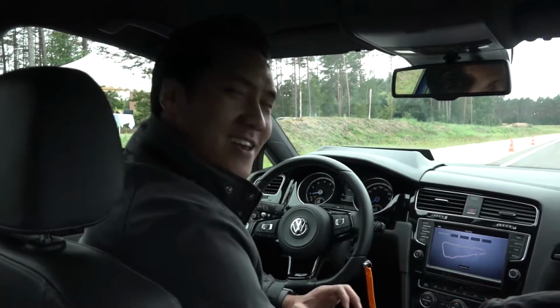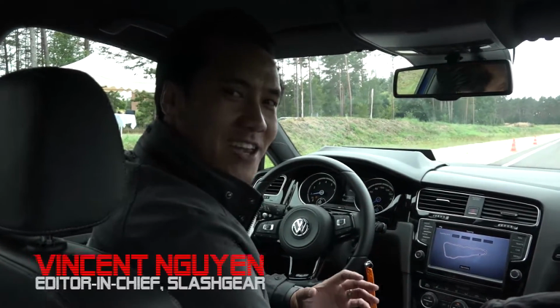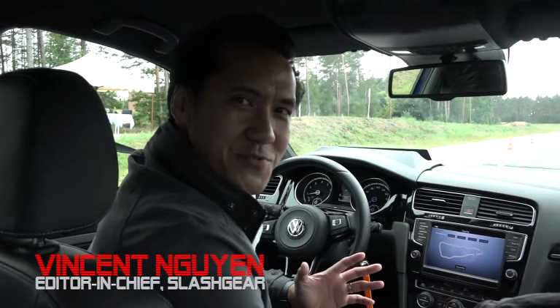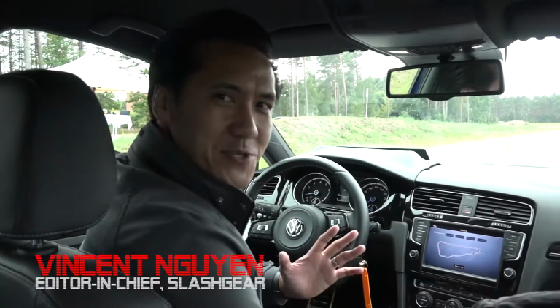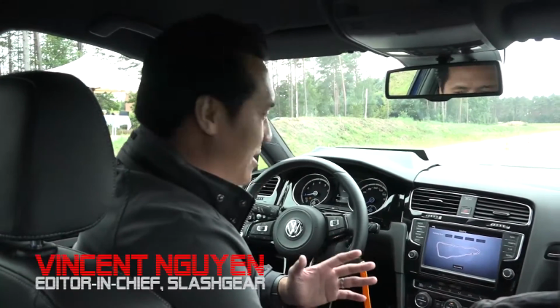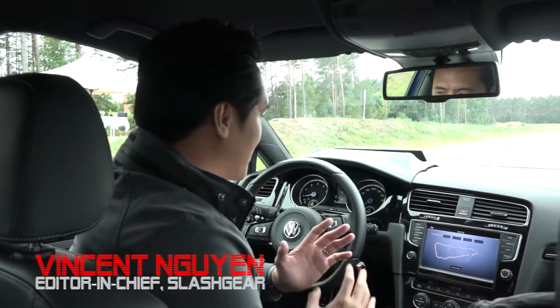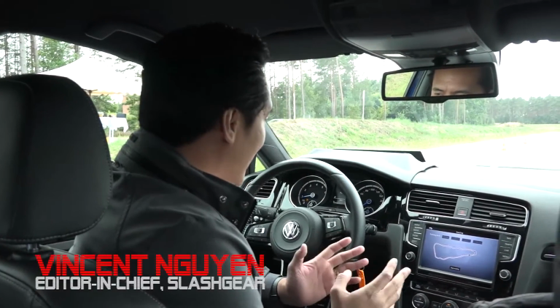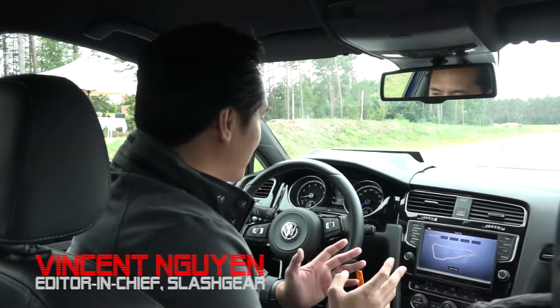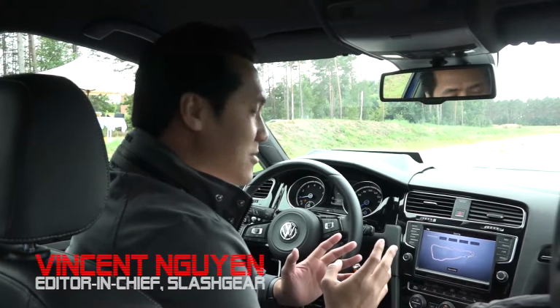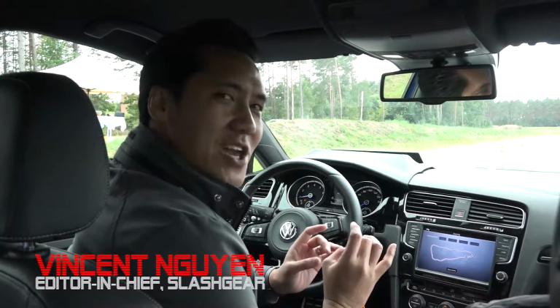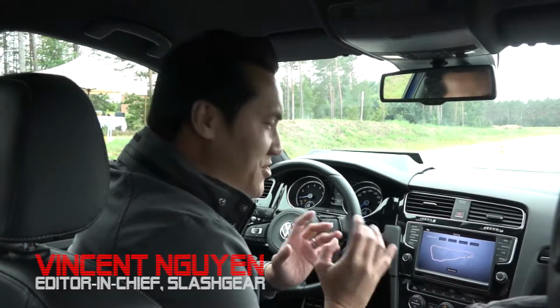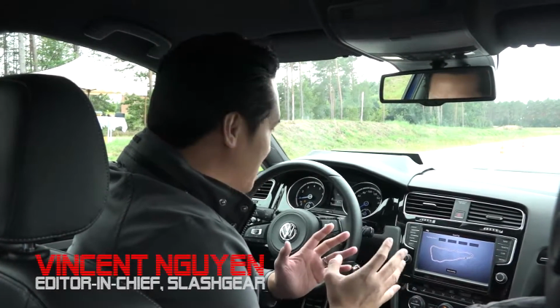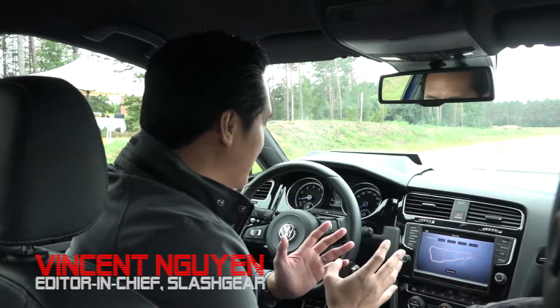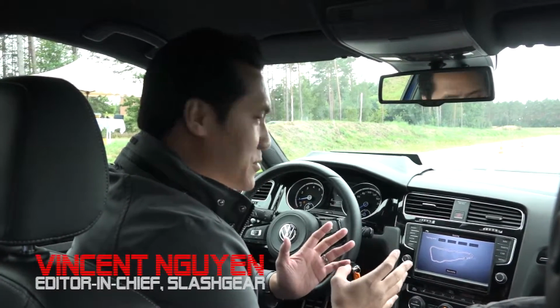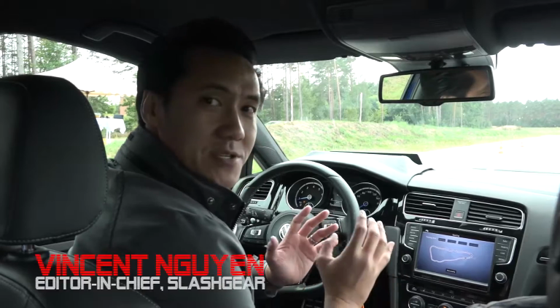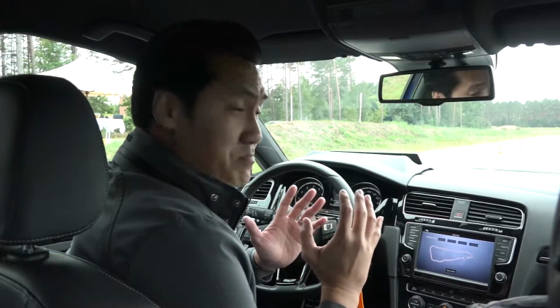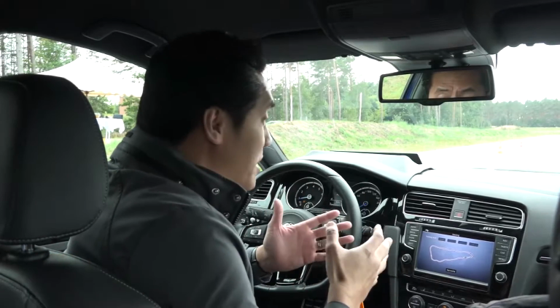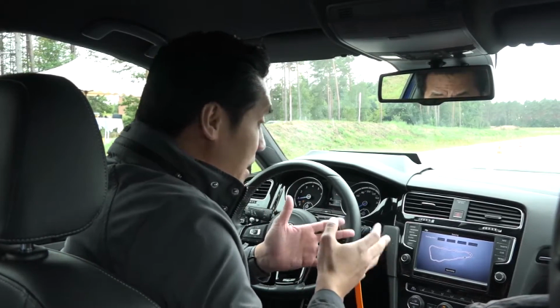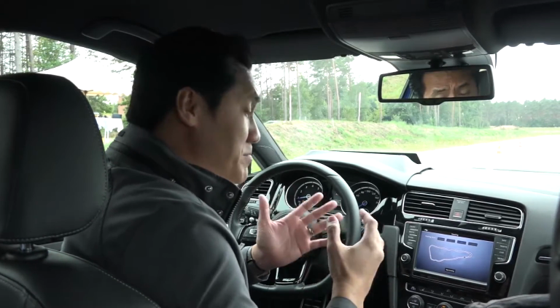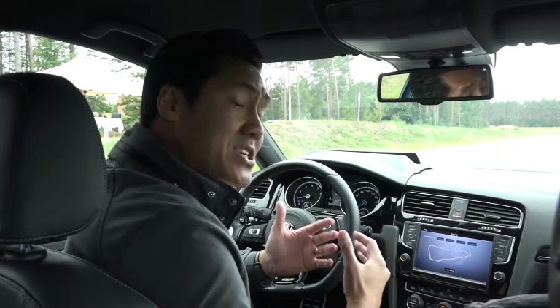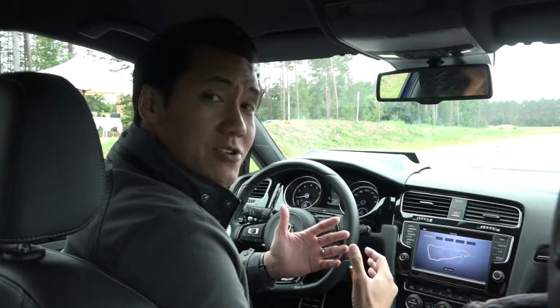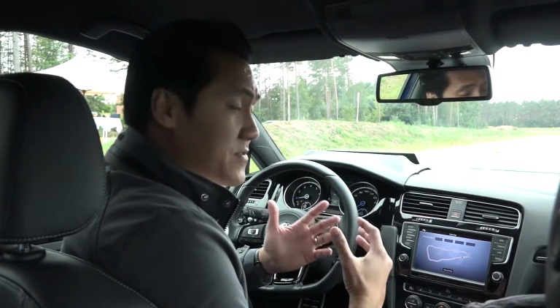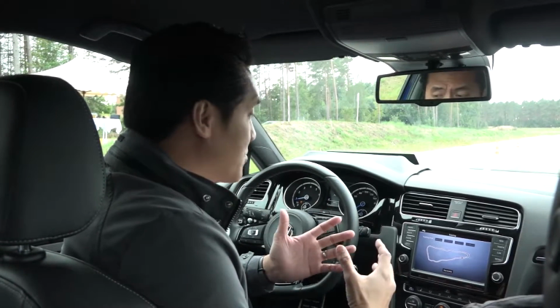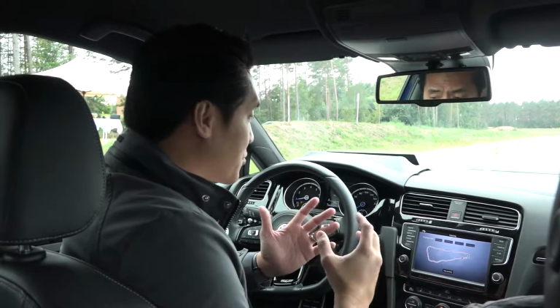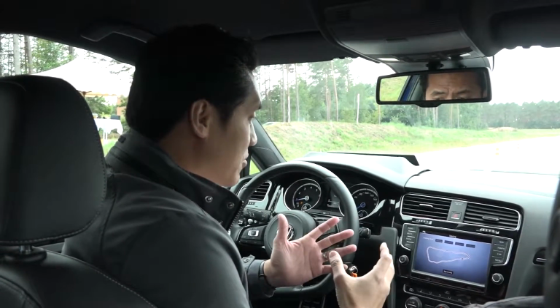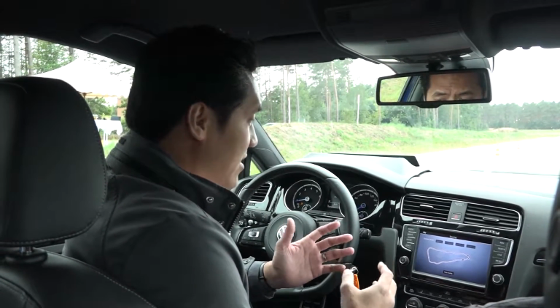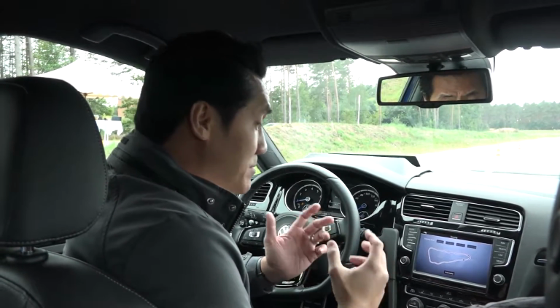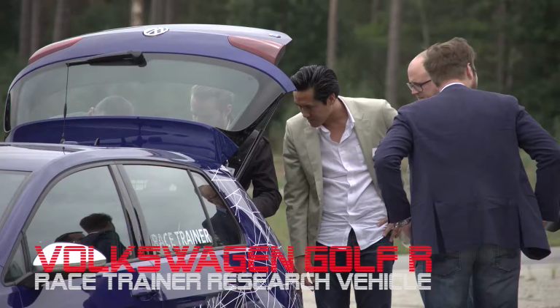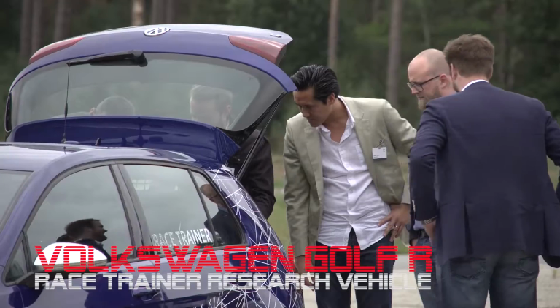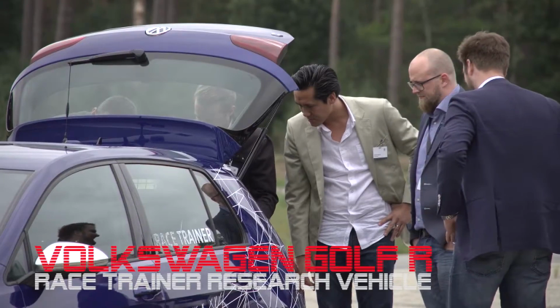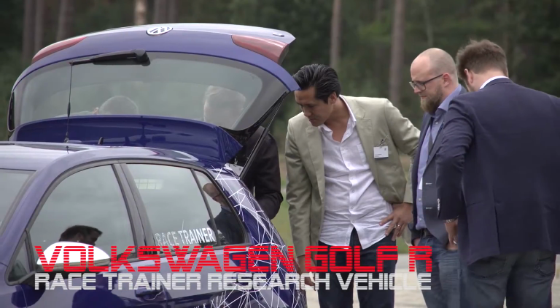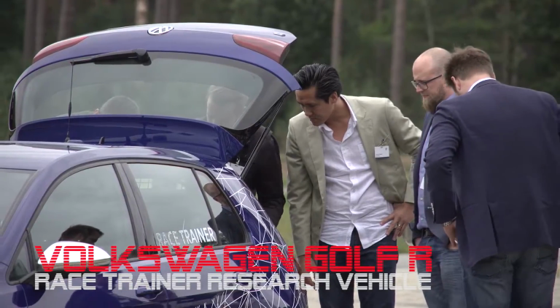Hey, this is Vincent Nguyen with SlashGear. We have such an amazing opportunity to be here at VW's Proving Ground, and I'm inside the new Golf R.